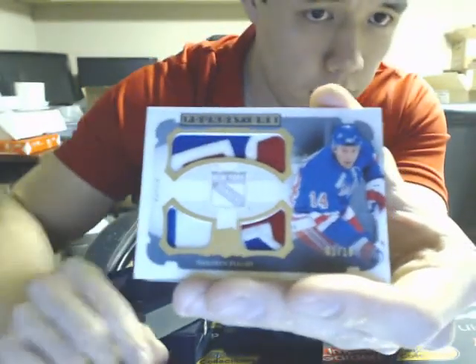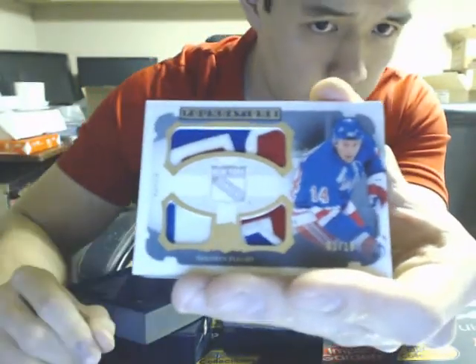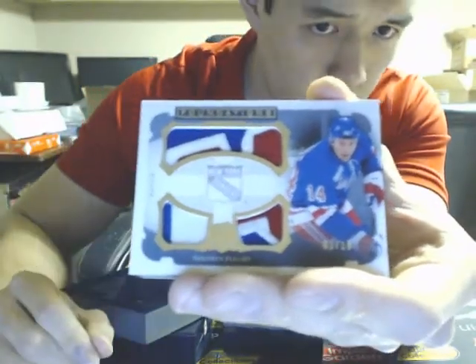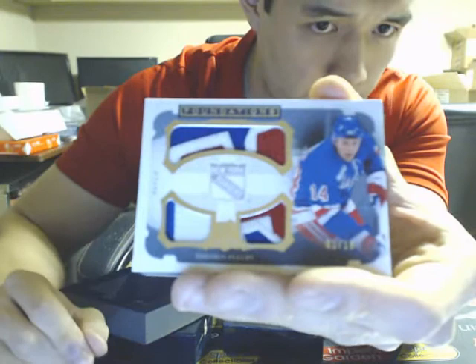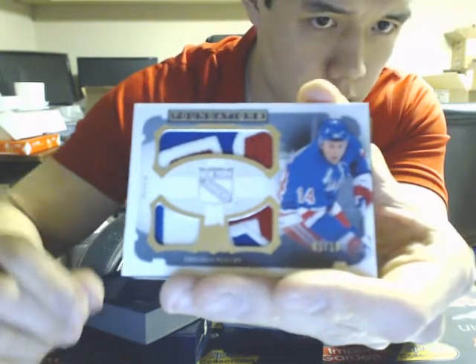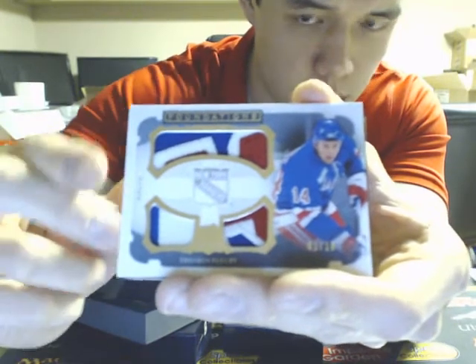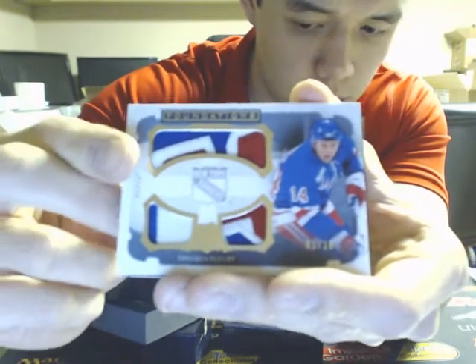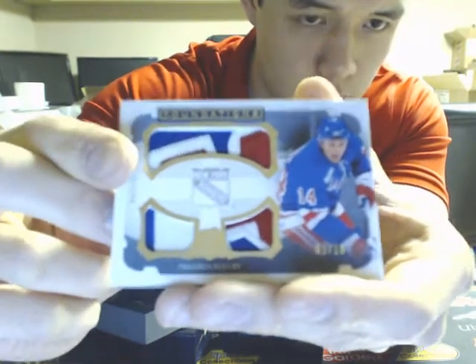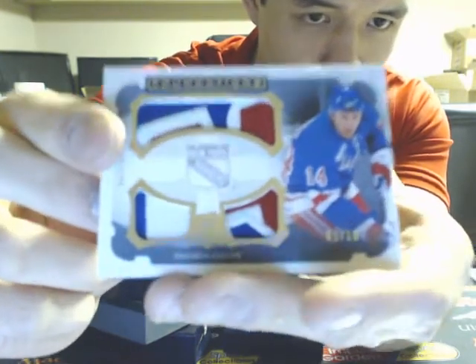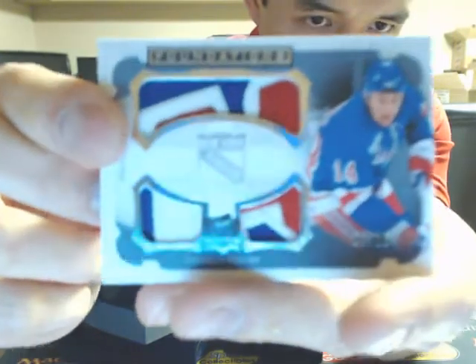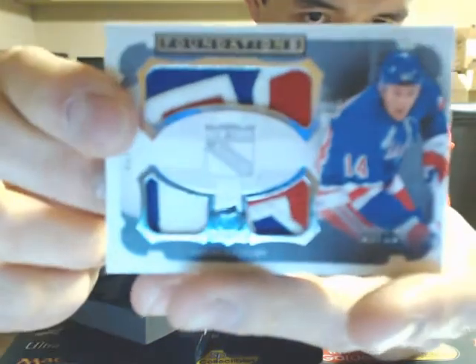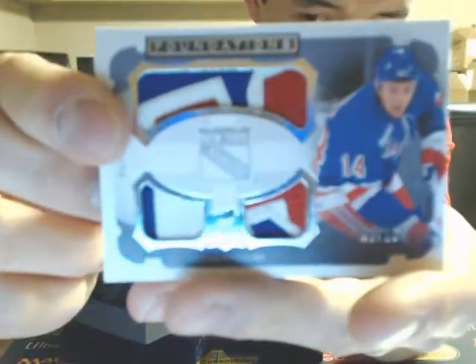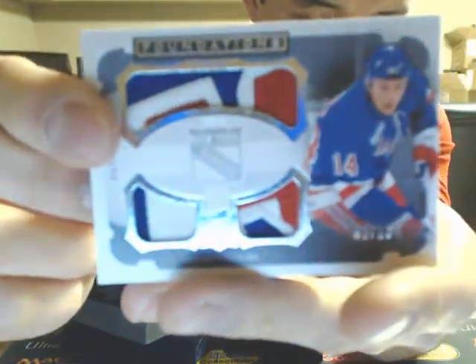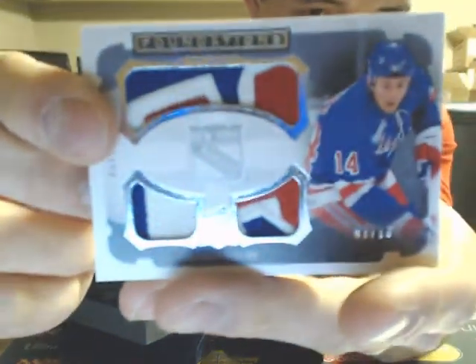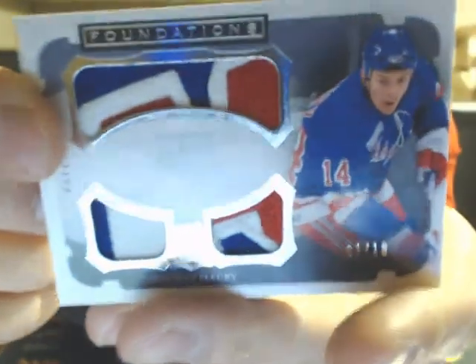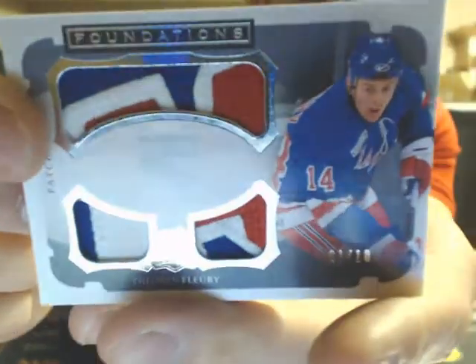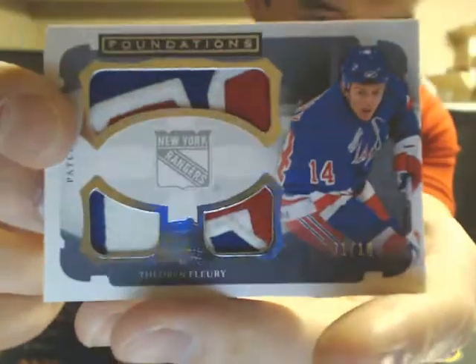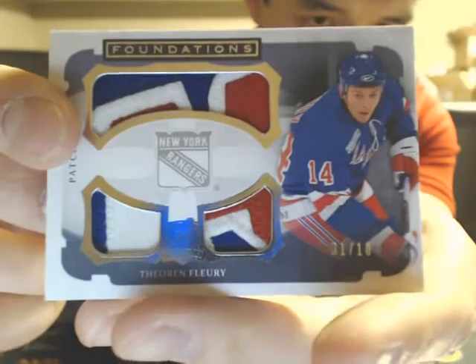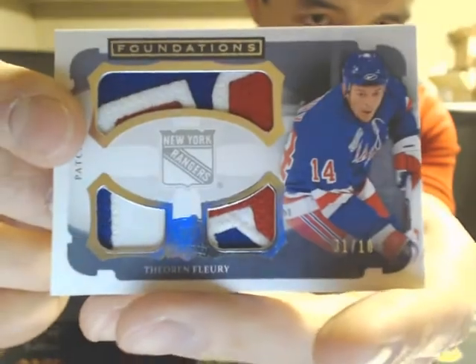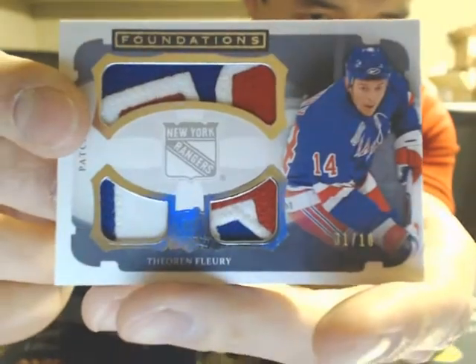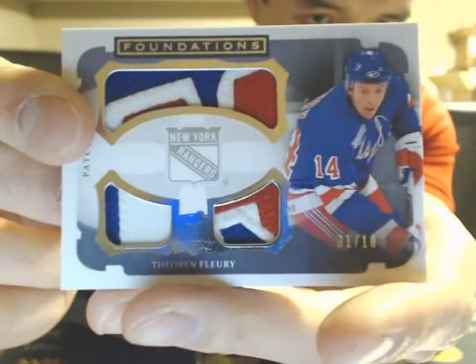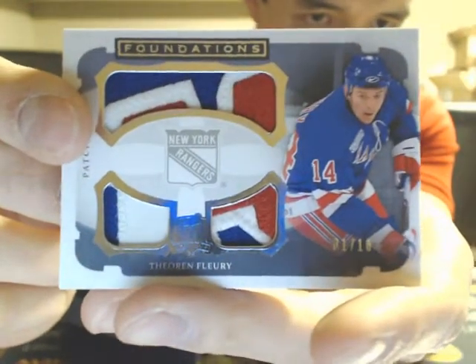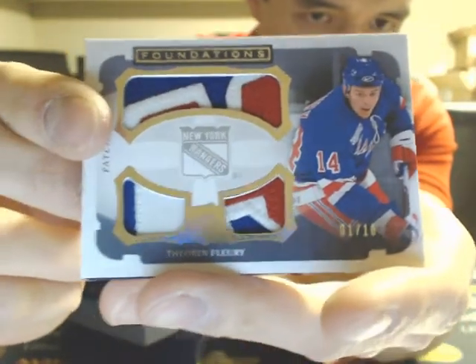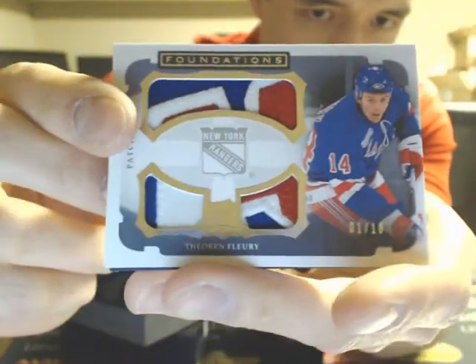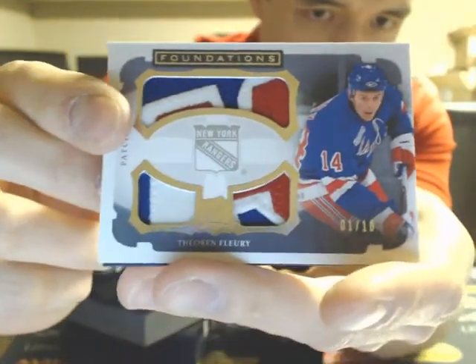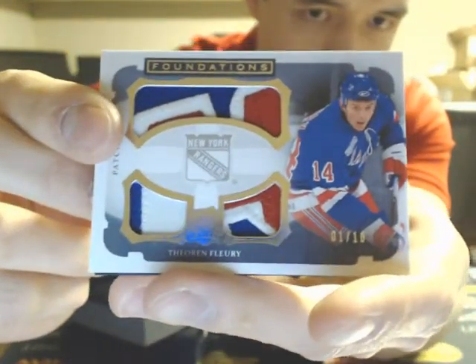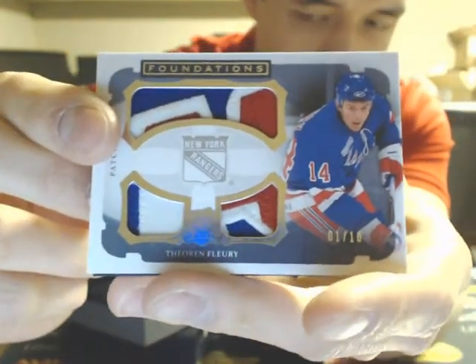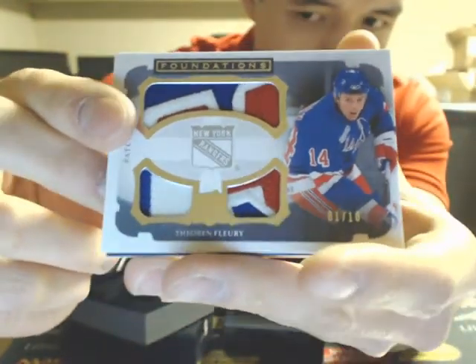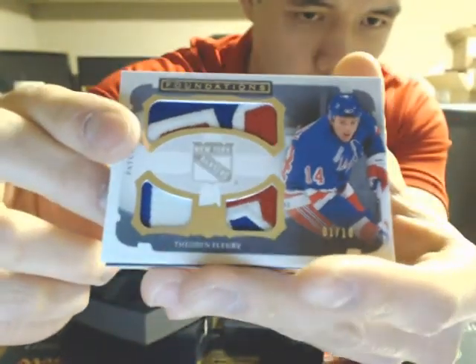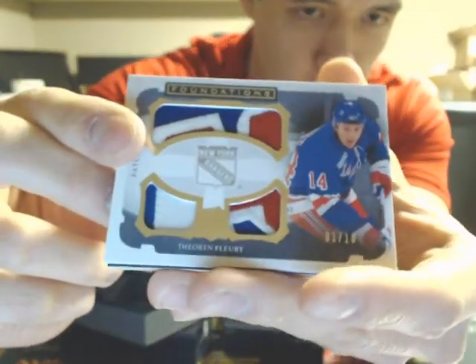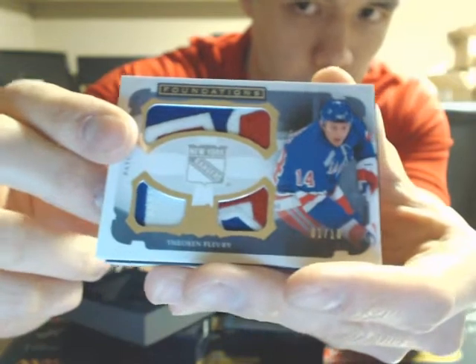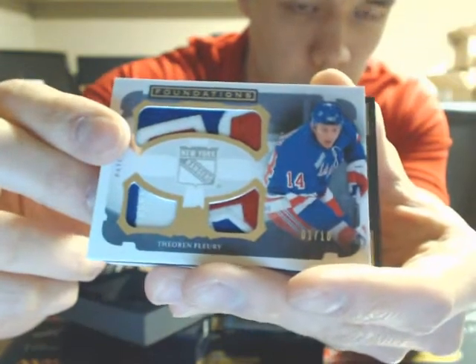We also have a quad patches card for the New York Rangers — Theo Fleury, numbered 1 of 10. Nice patches on that. Theo Fleury, the Rangers.